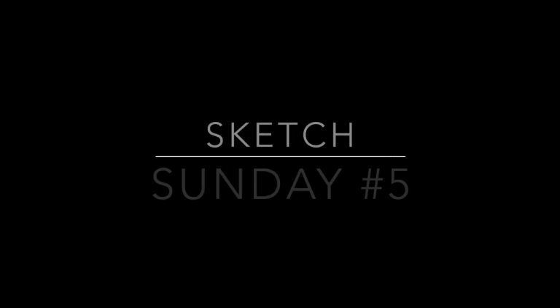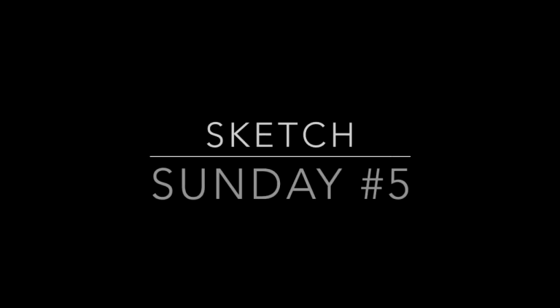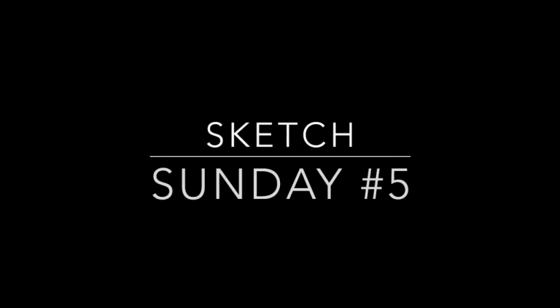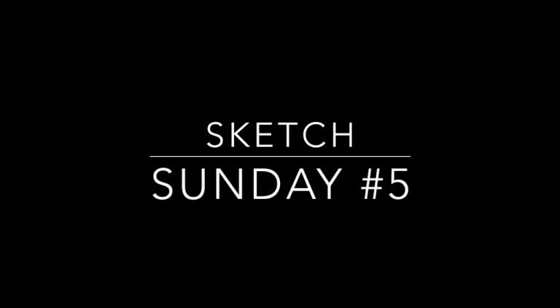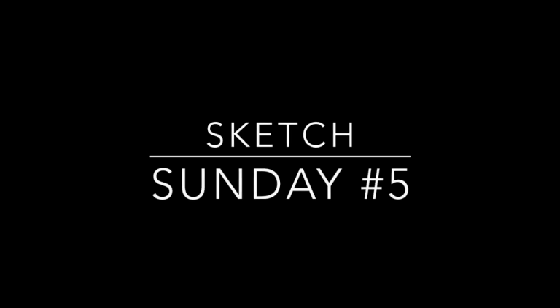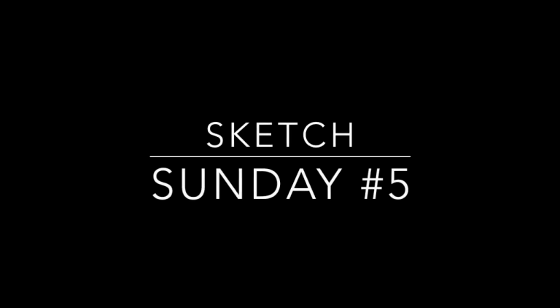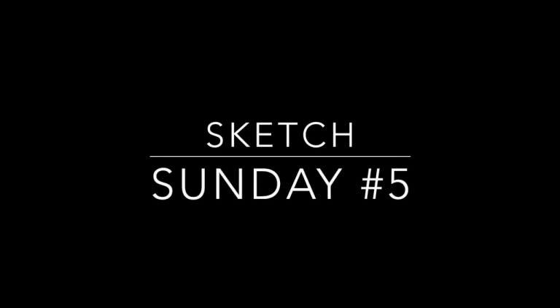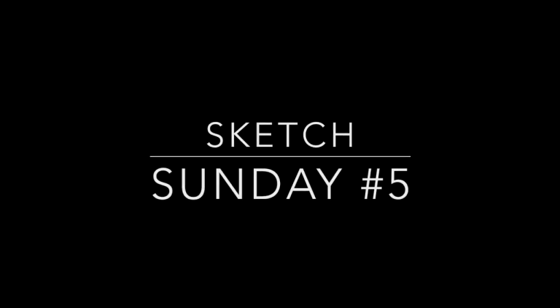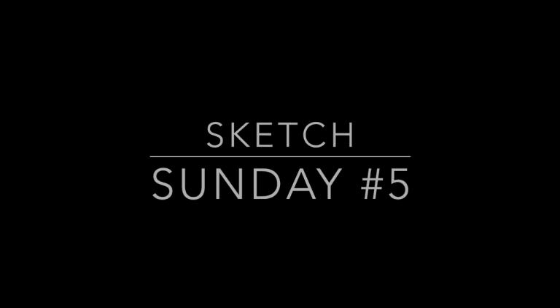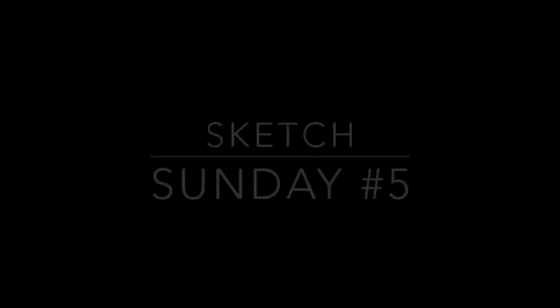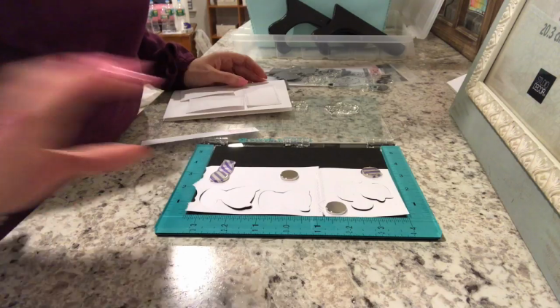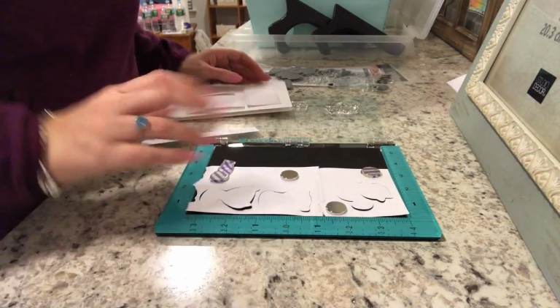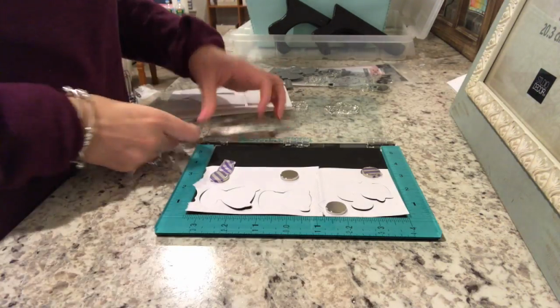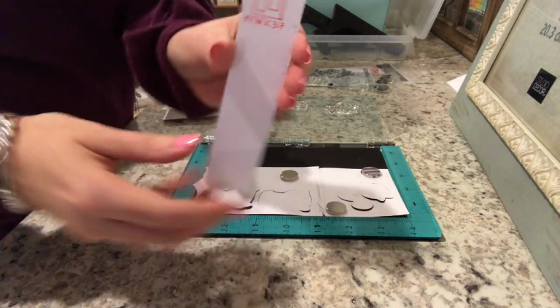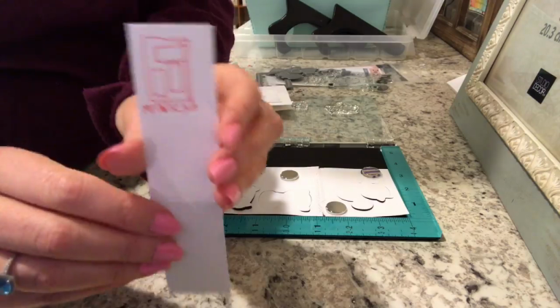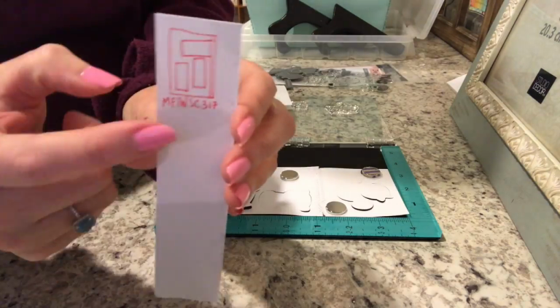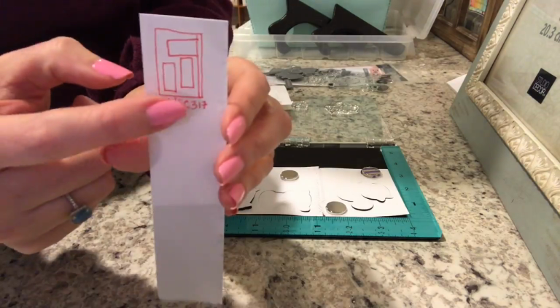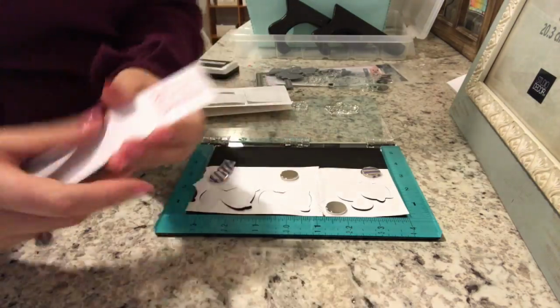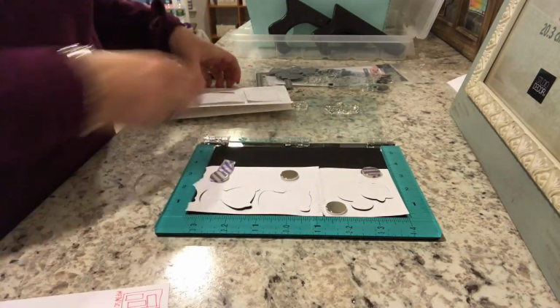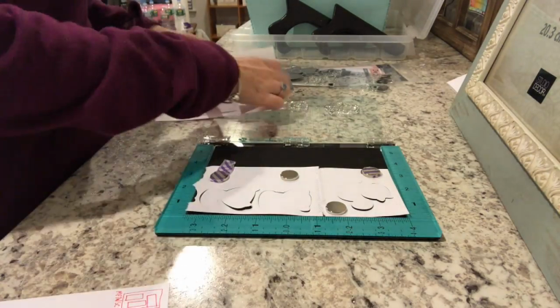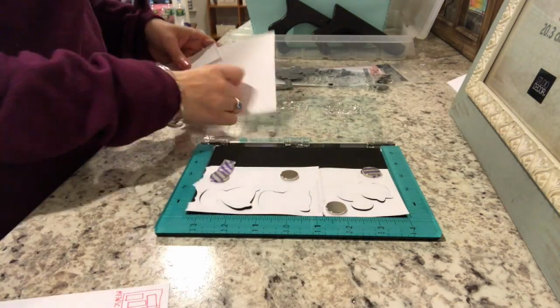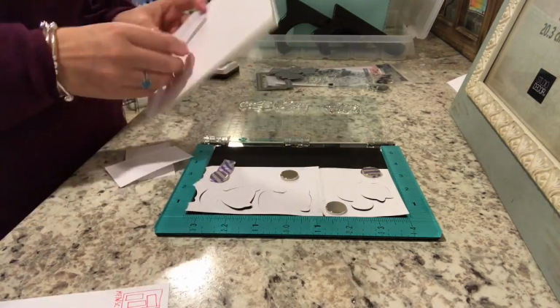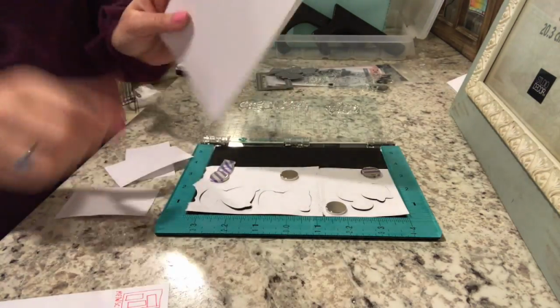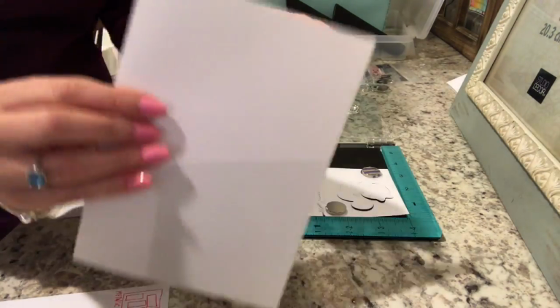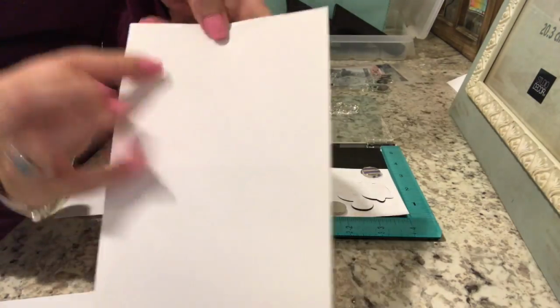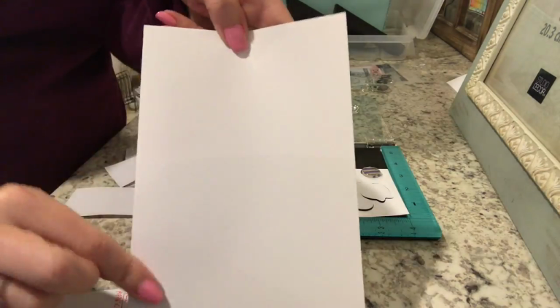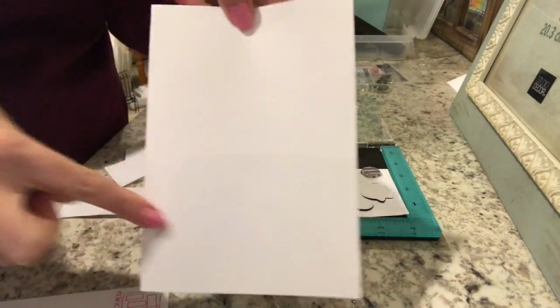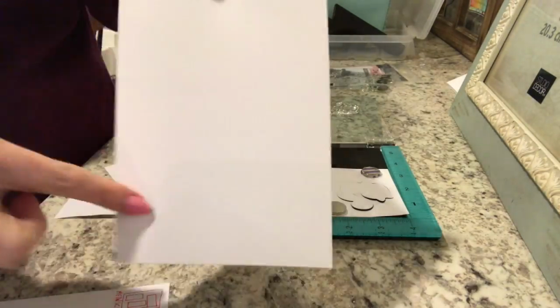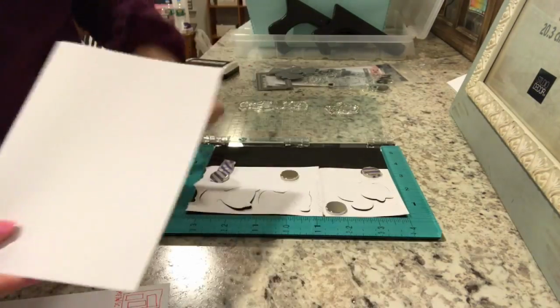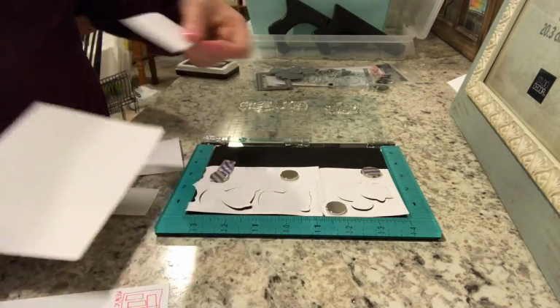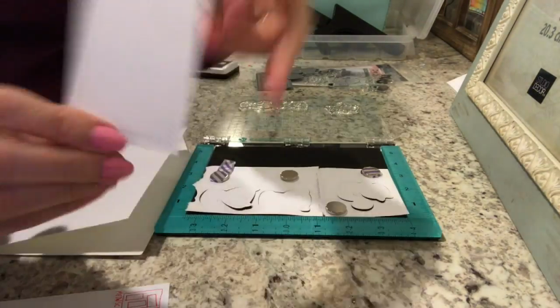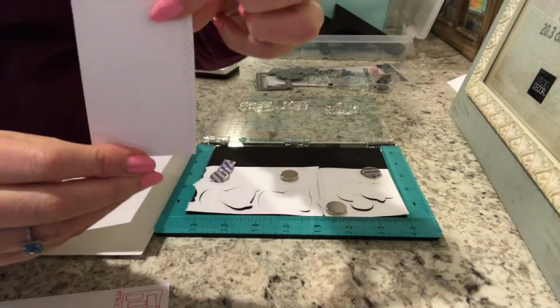Hi everyone, it's Michelle from Scrap Secrets and welcome to another Sketch Sunday video. This week's sketch comes to you from My Favorite Things and as always it will be linked down below in the more information section.